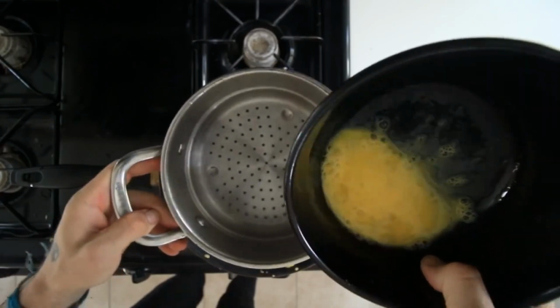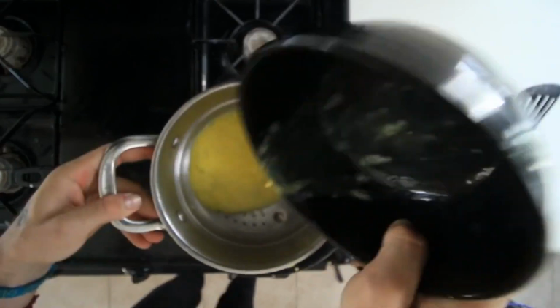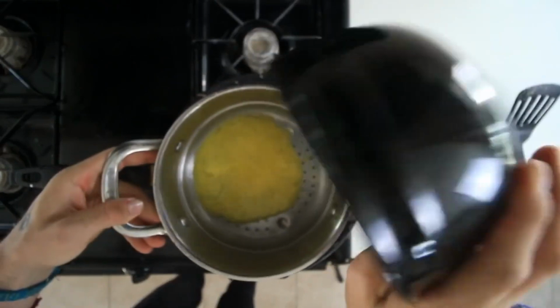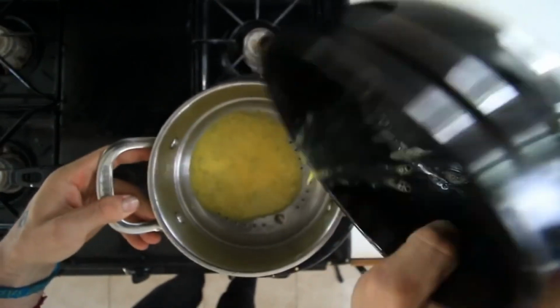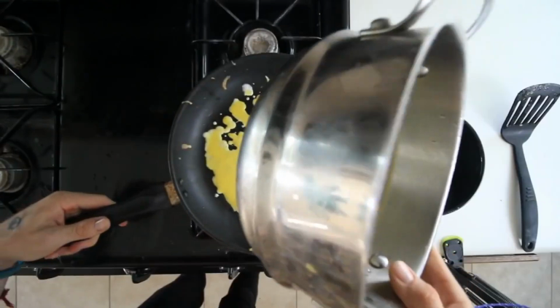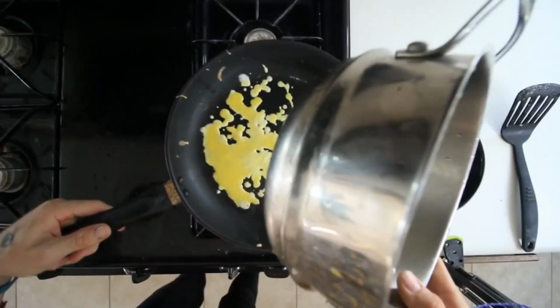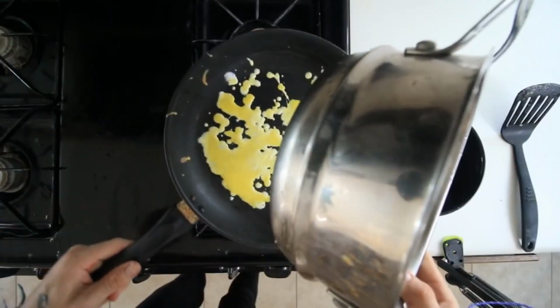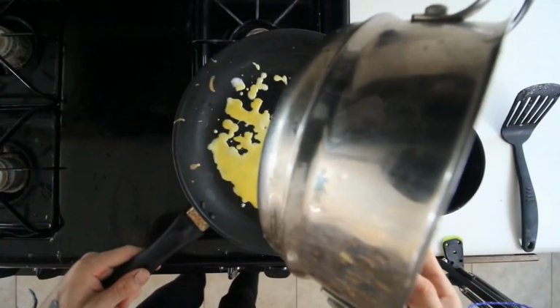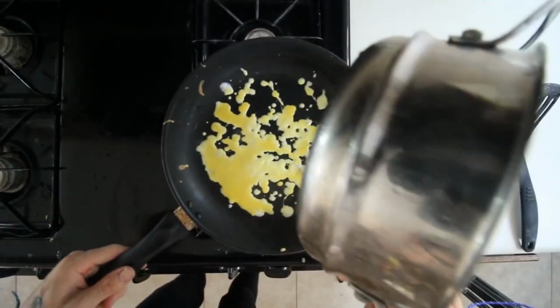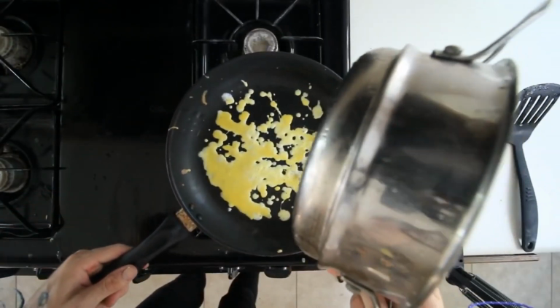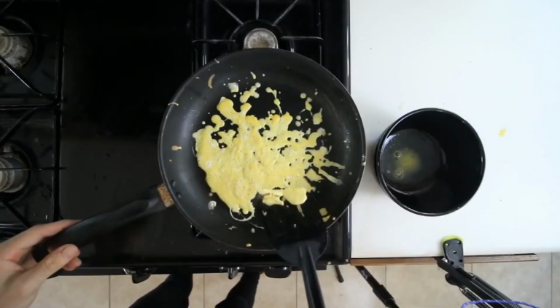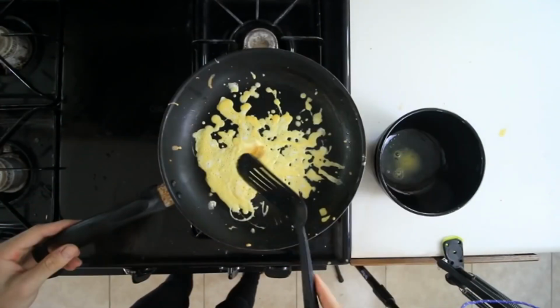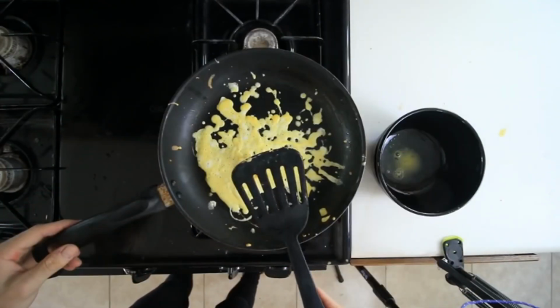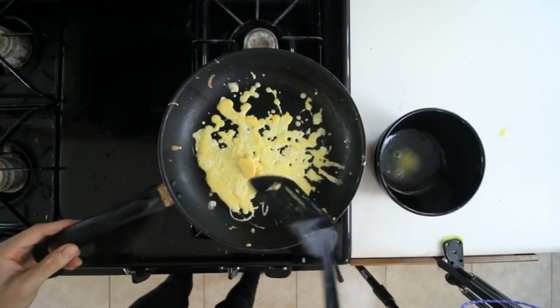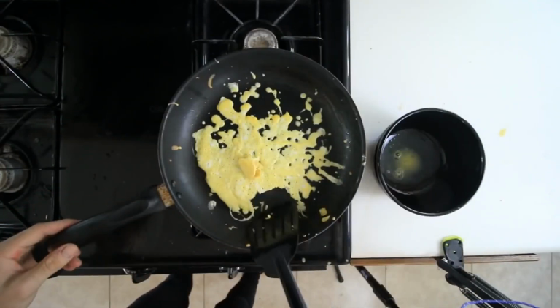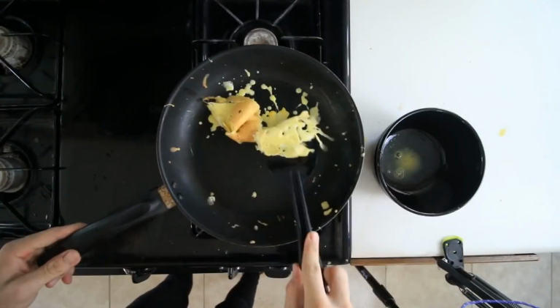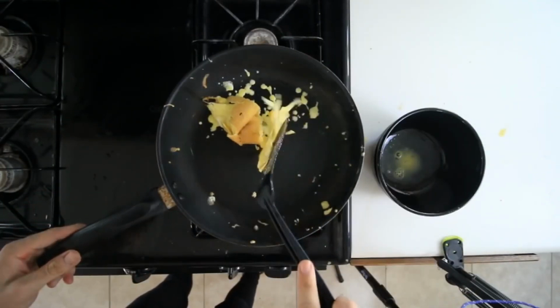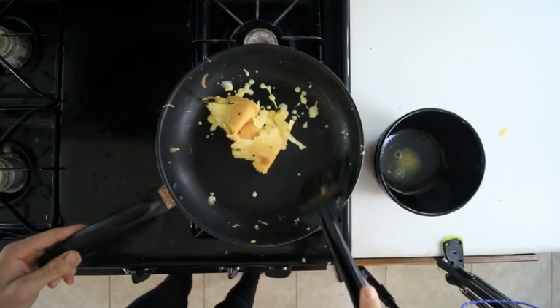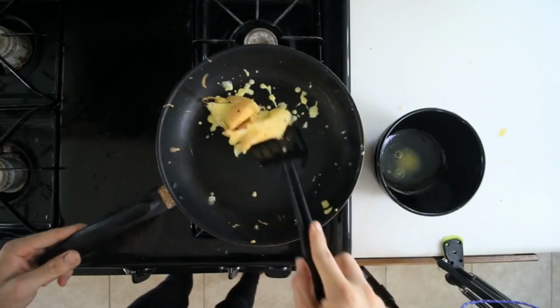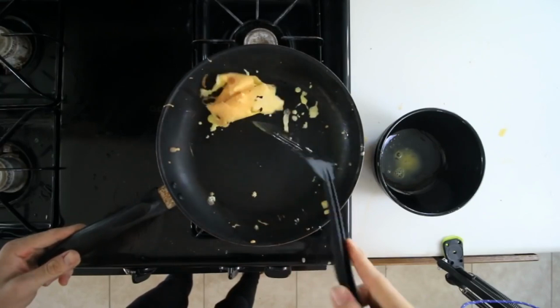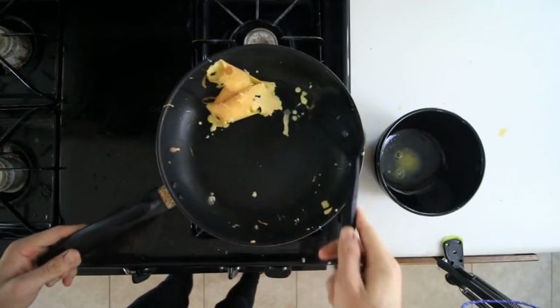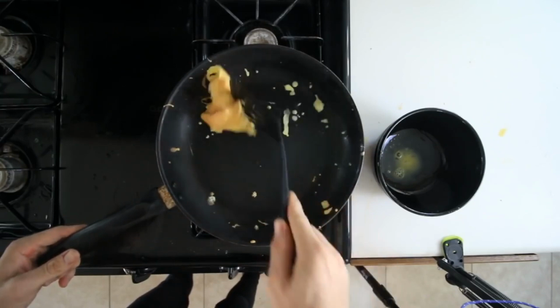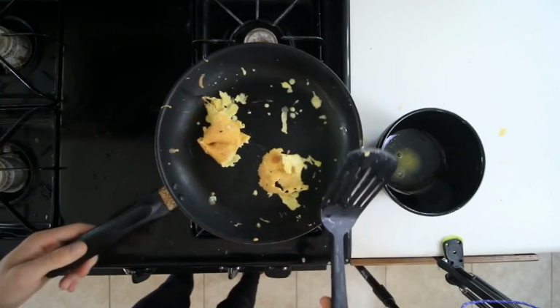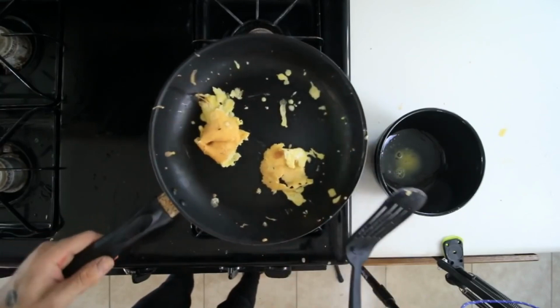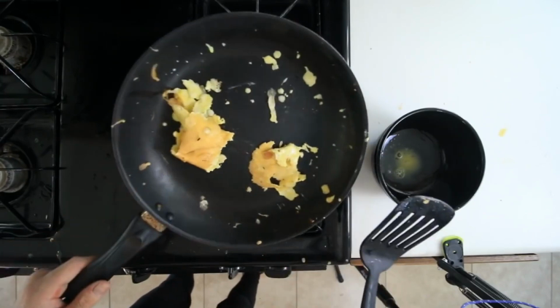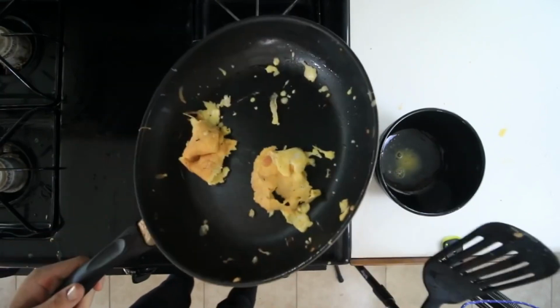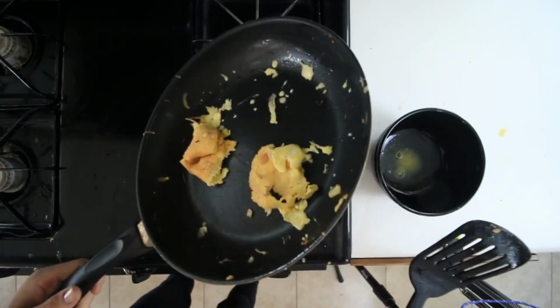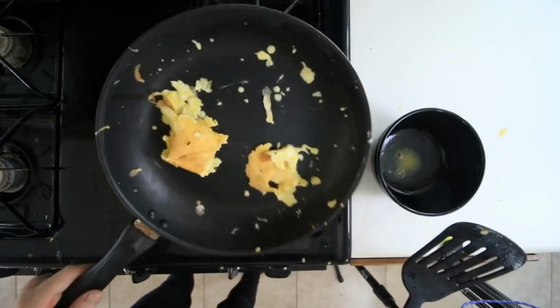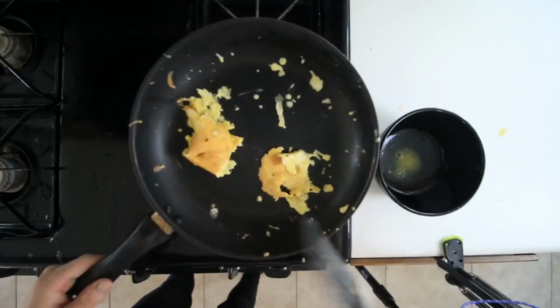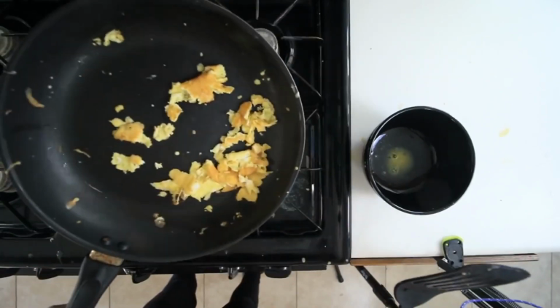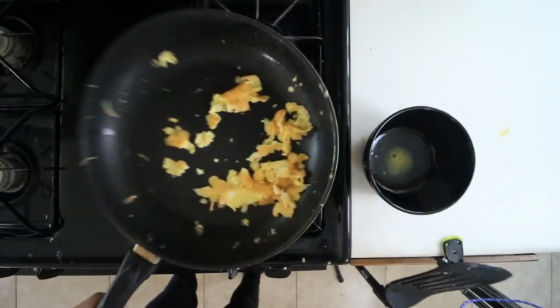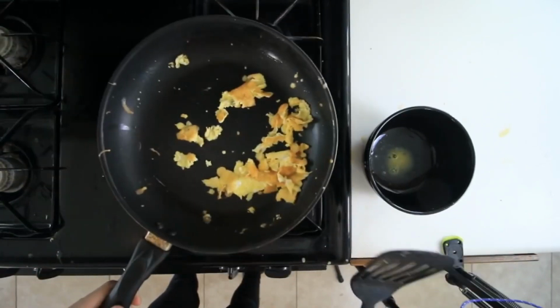Pour that in there. Okay, it seems to be kind of going through. These eggs look moderately better. I don't know, they still don't look fluffy. Maybe I just suck at making scrambled eggs. Okay, these look about done.